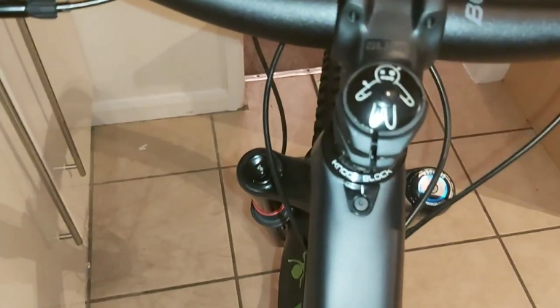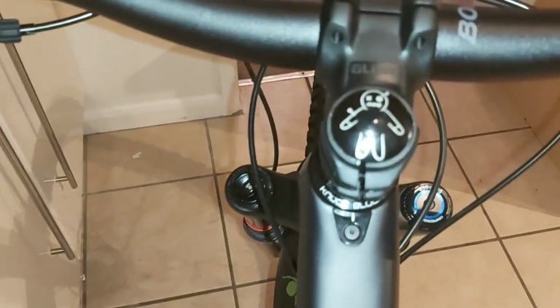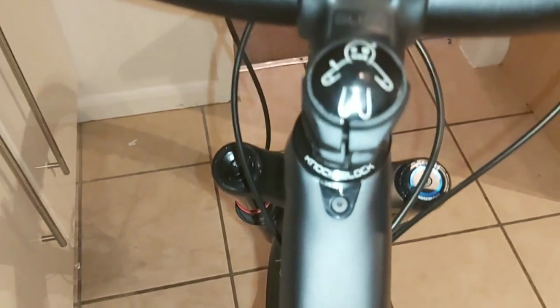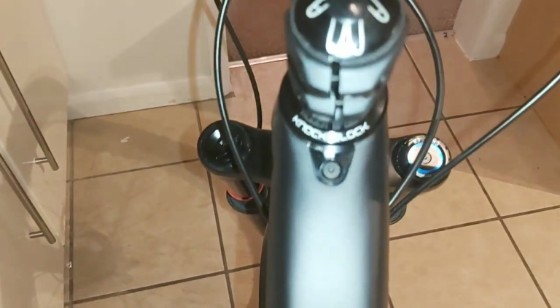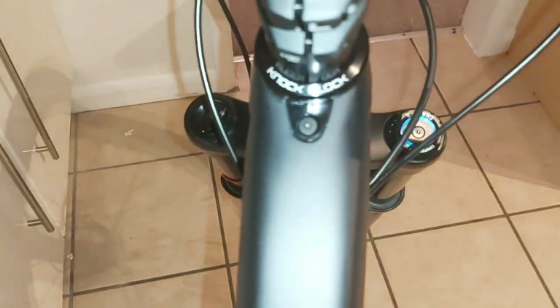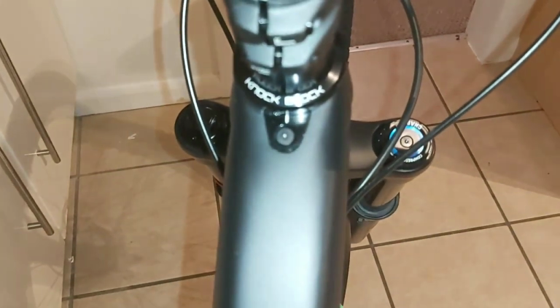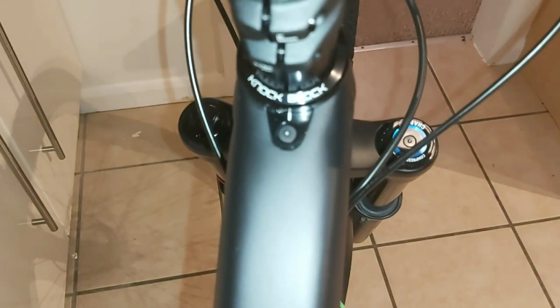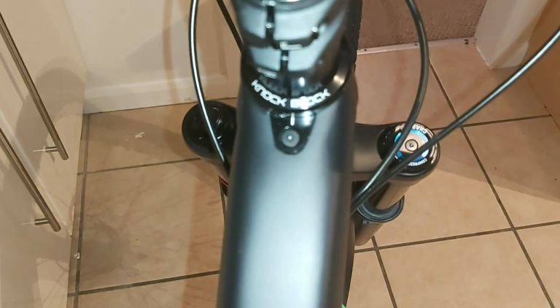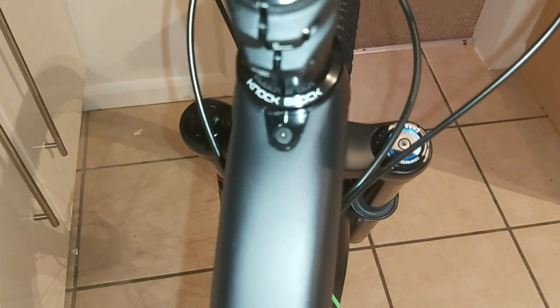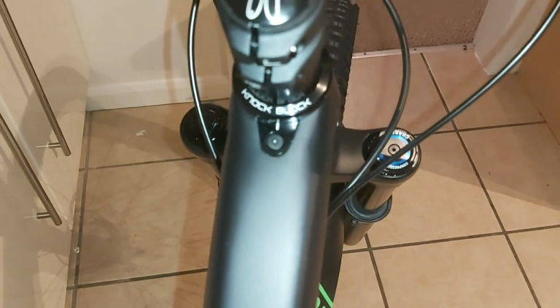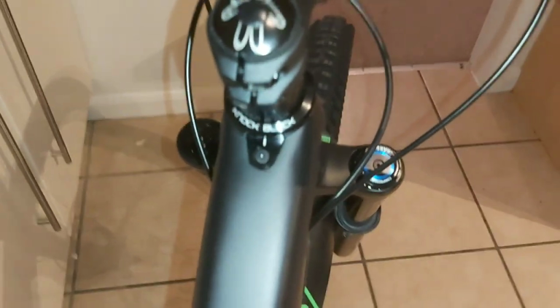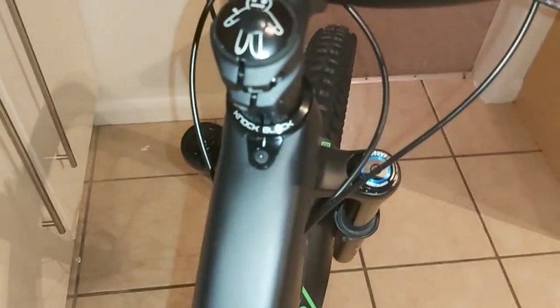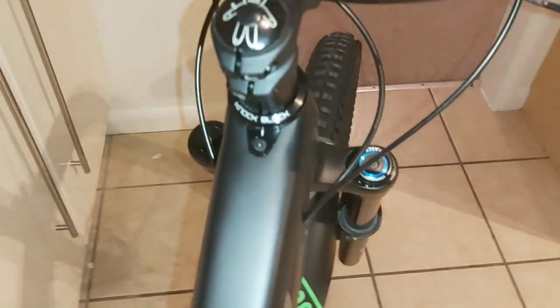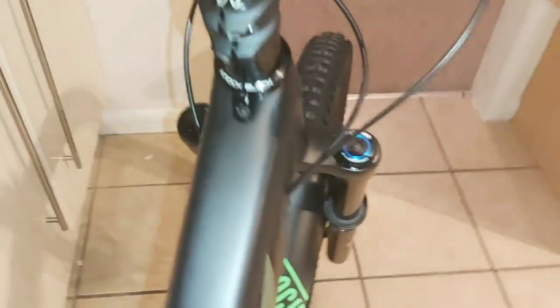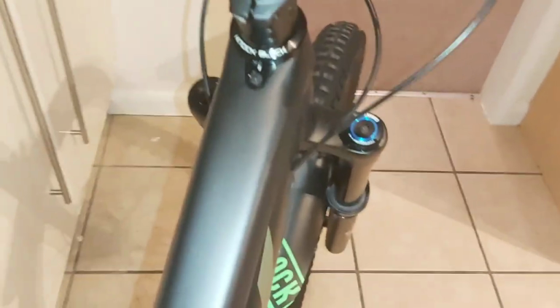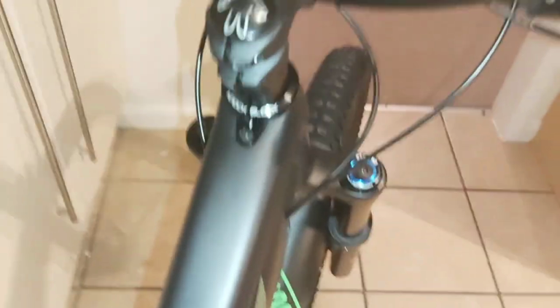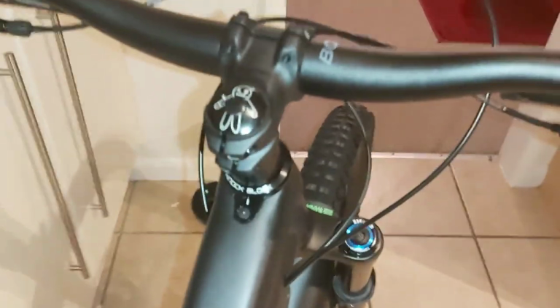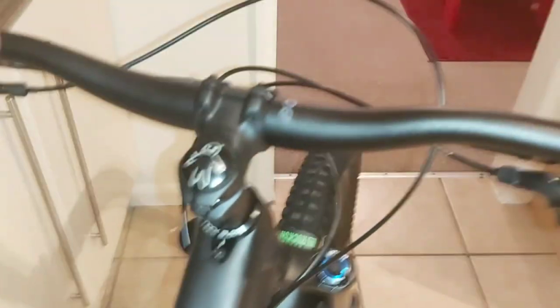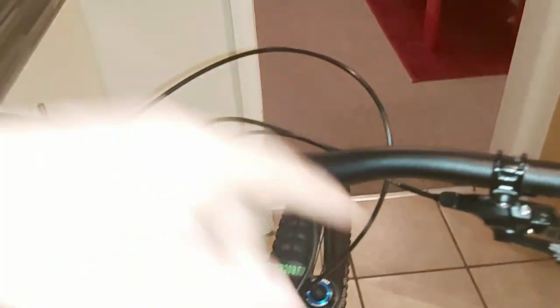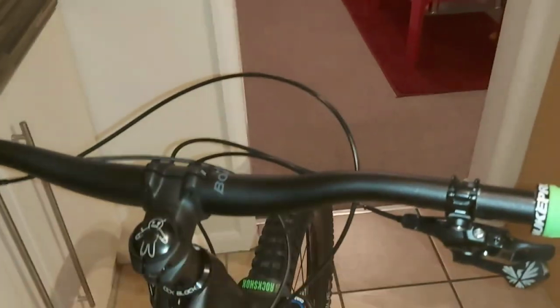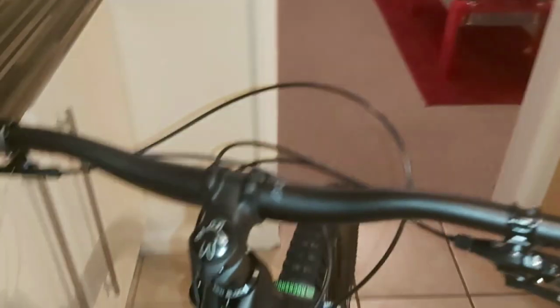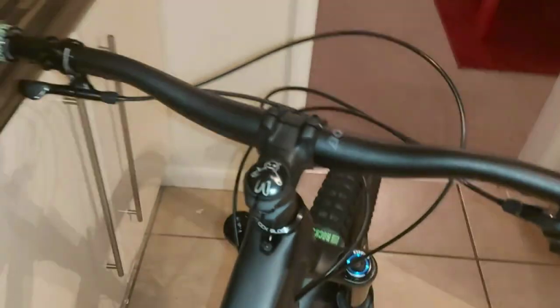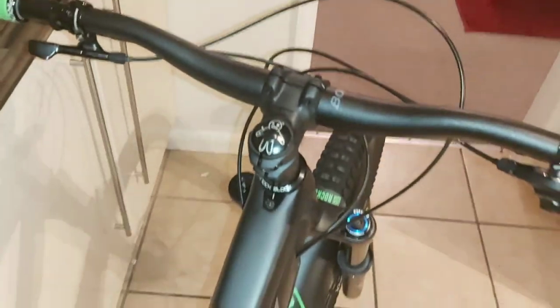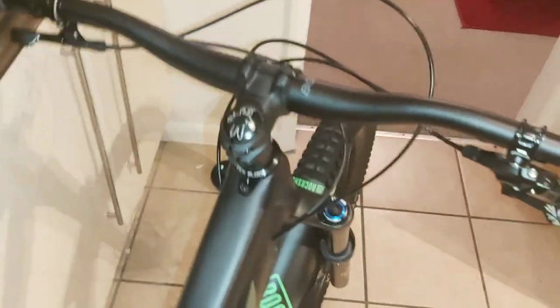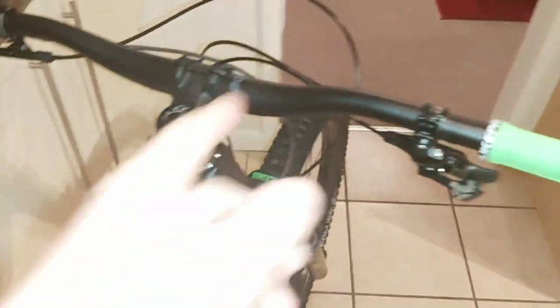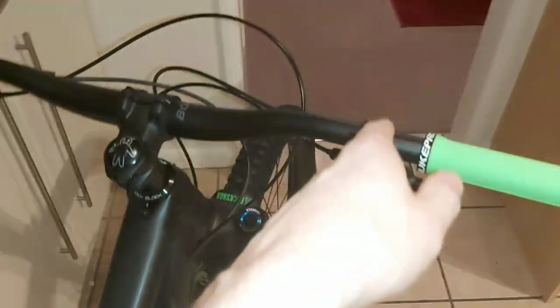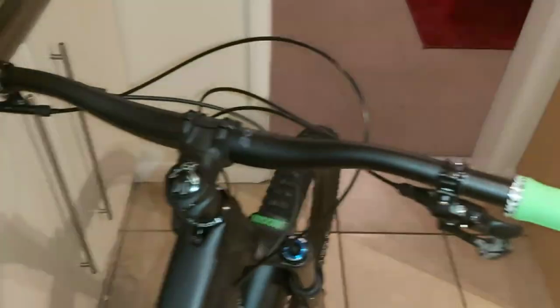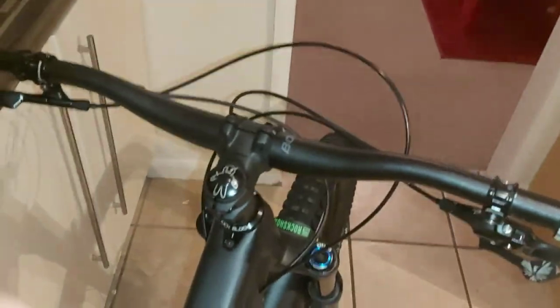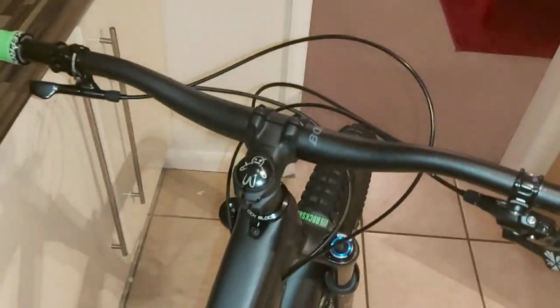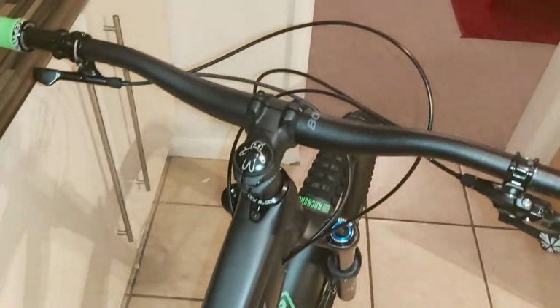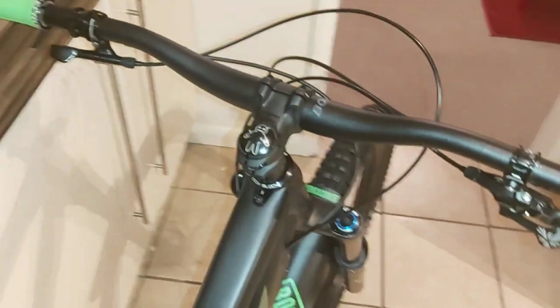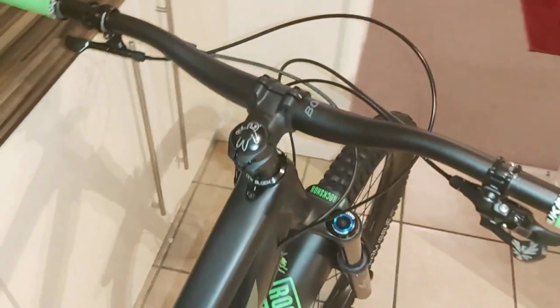There is the stem with Trek's knock-block system. If you don't know what that is, it's basically to stop the crown of the fork and your brake lever smashing into the frame. The handlebars will only turn so far, then they'll stop.